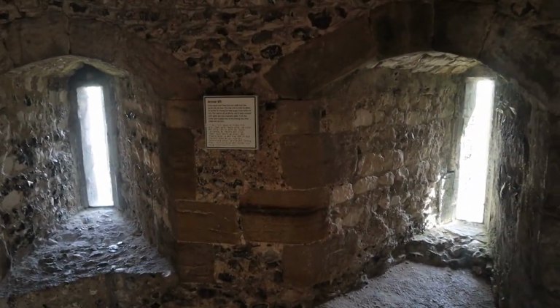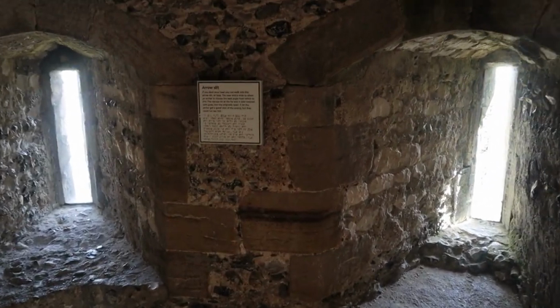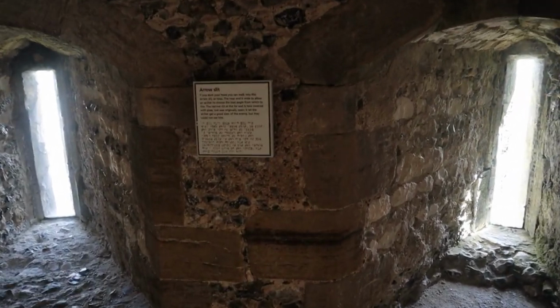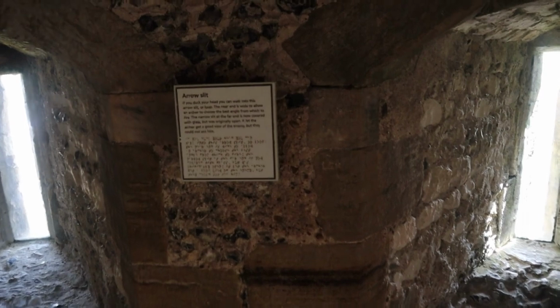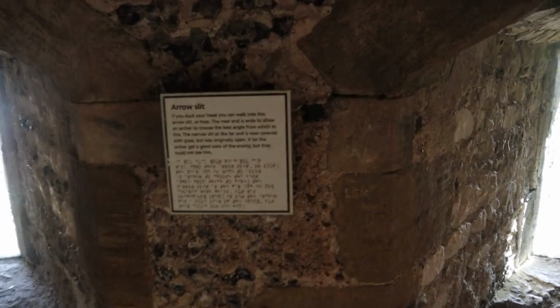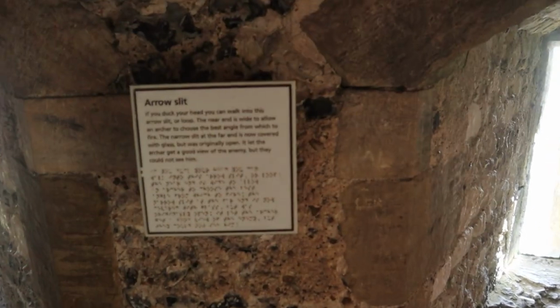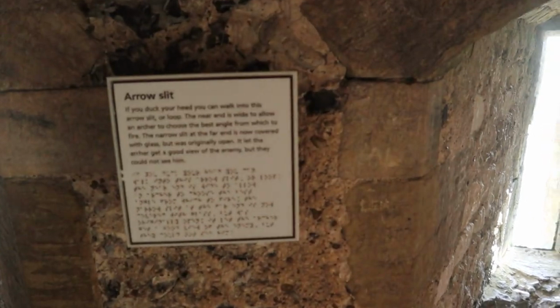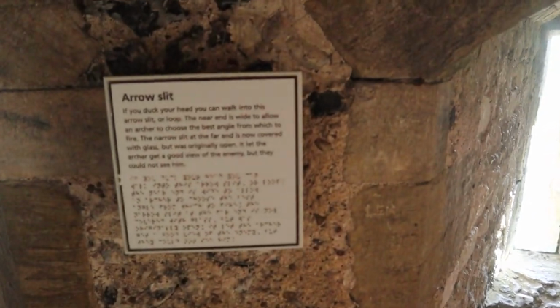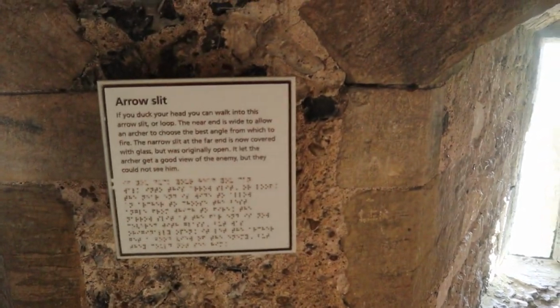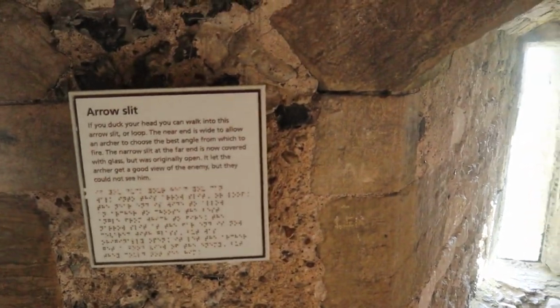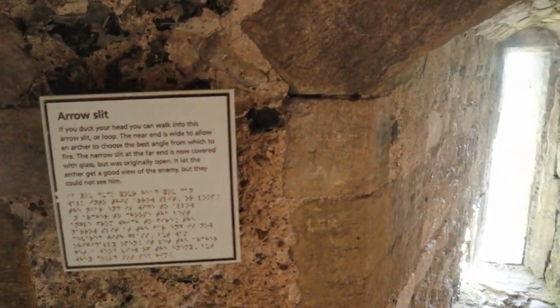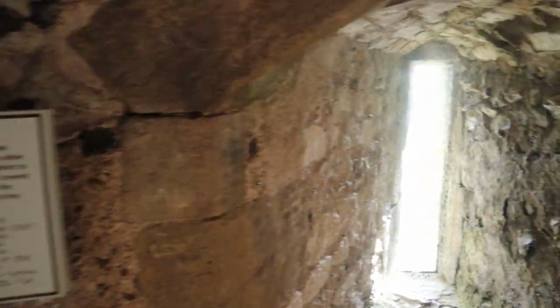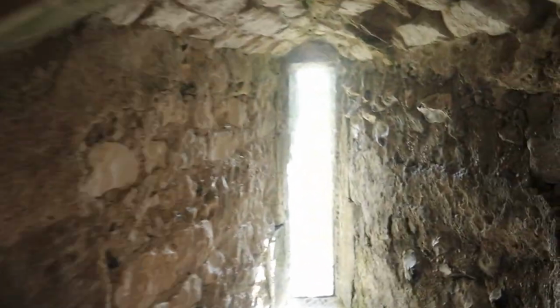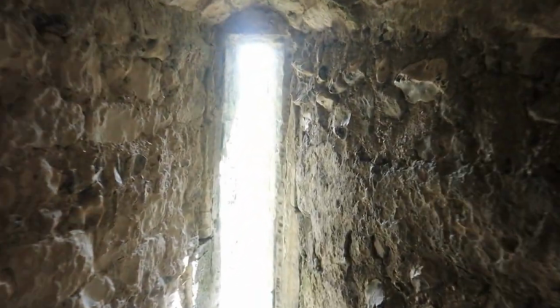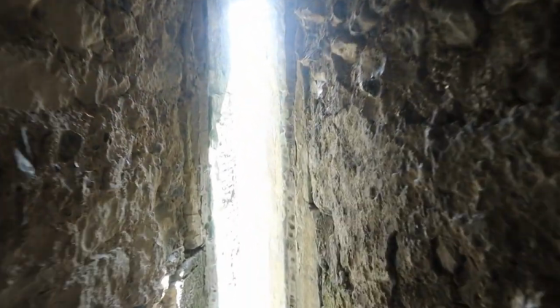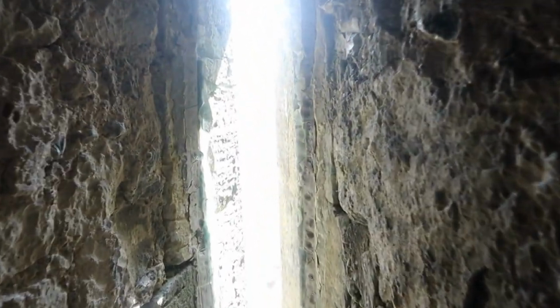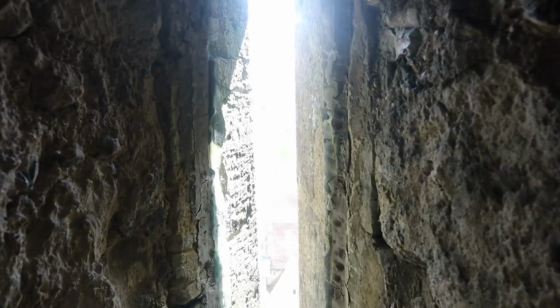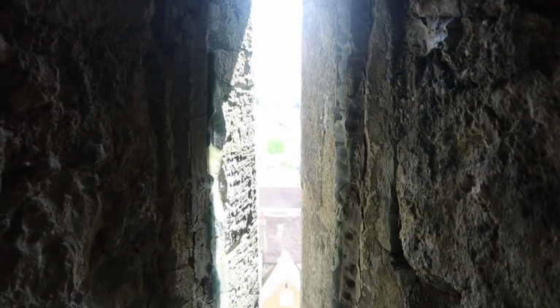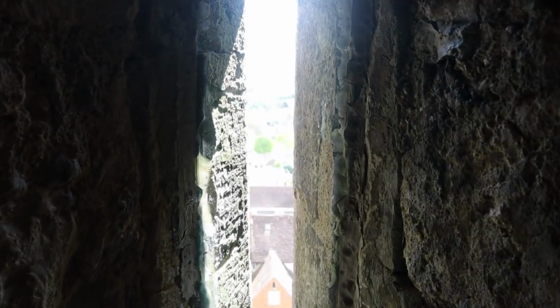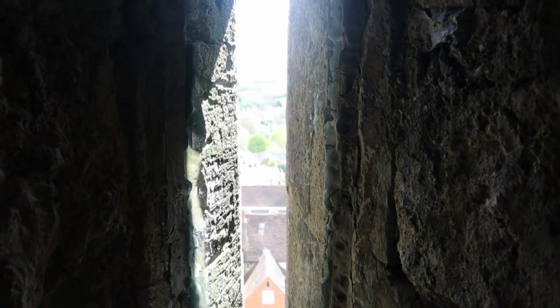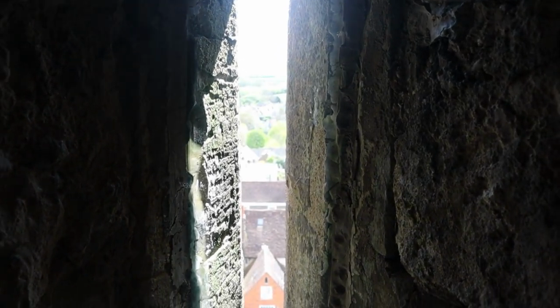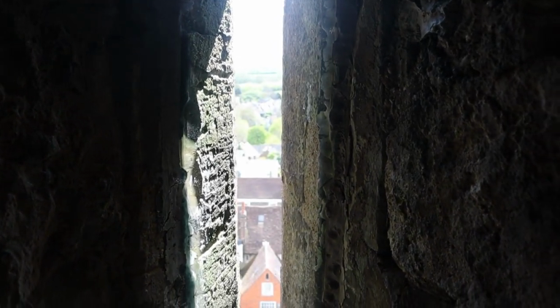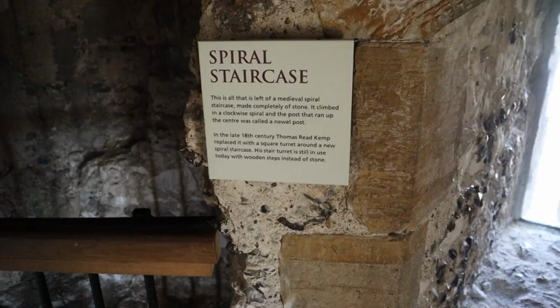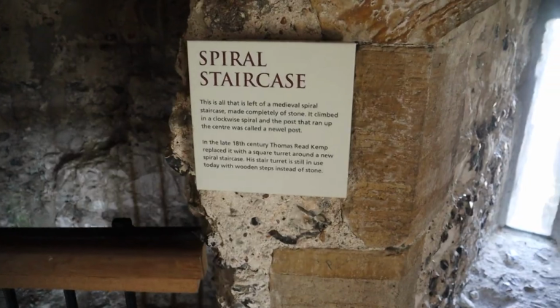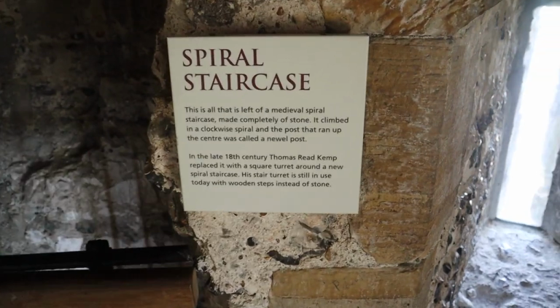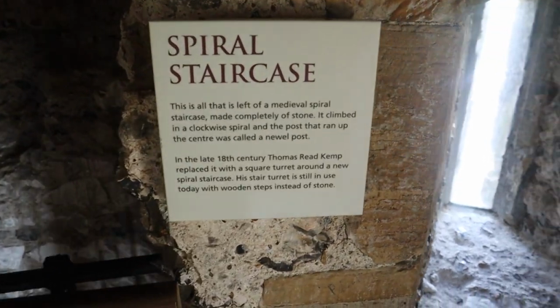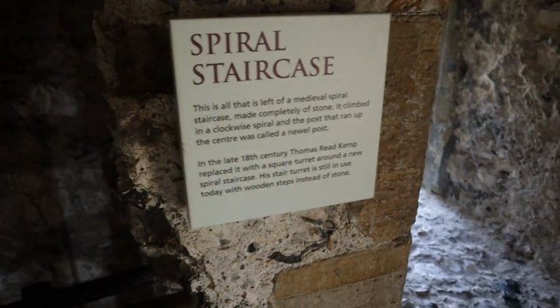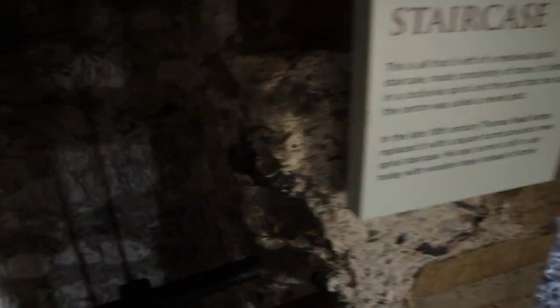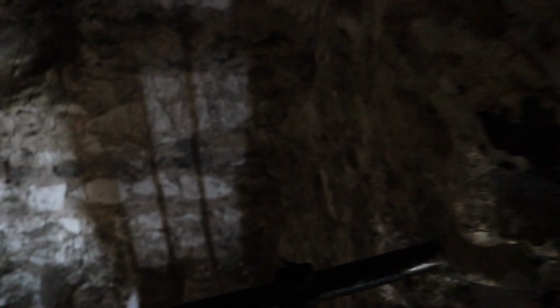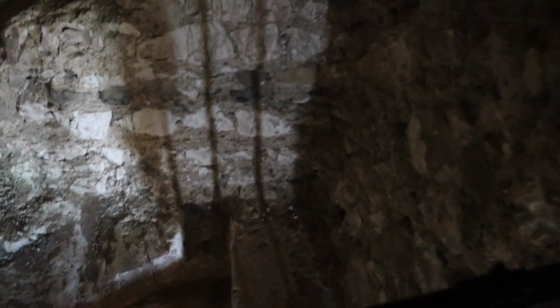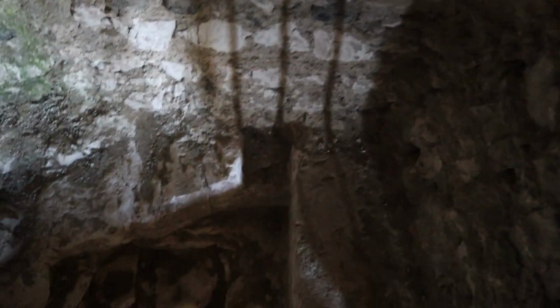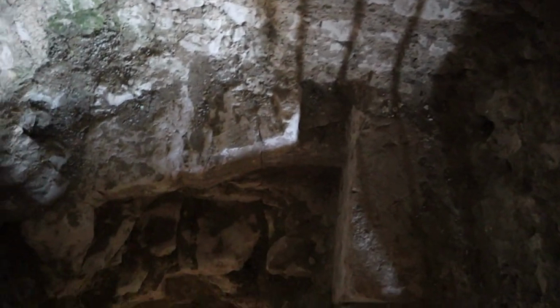An arrow slip - if you duck your head you can walk into this arrow slip or loop. And almost the remains of the medieval spiral staircase.